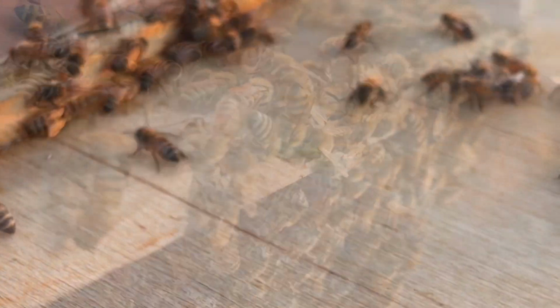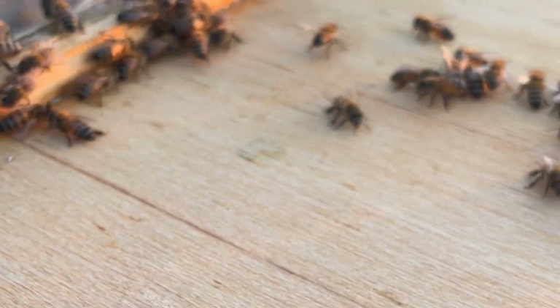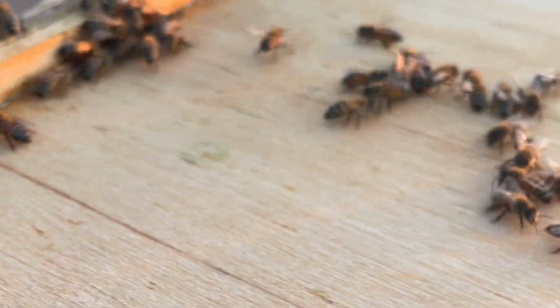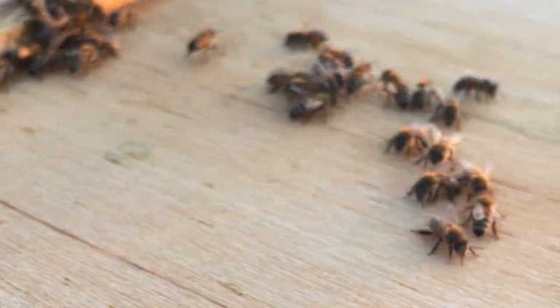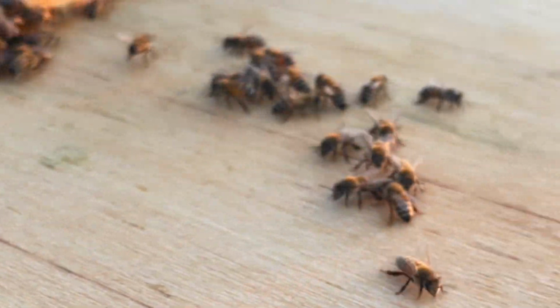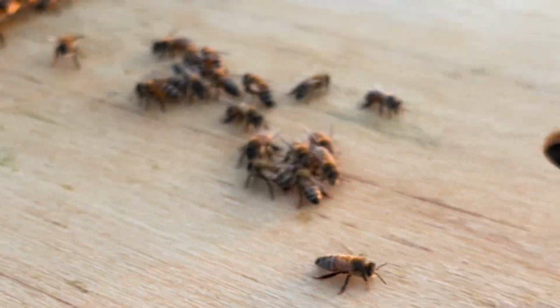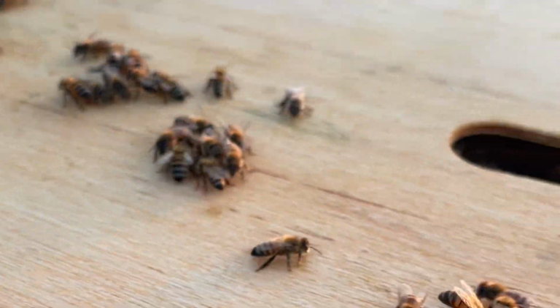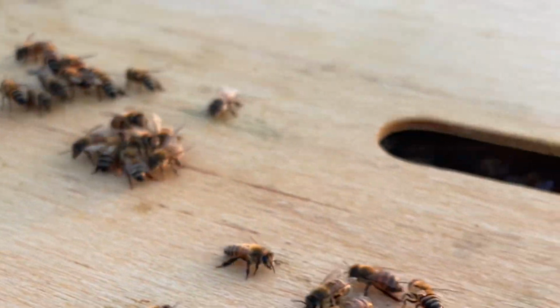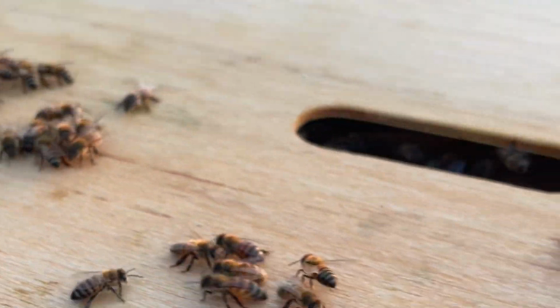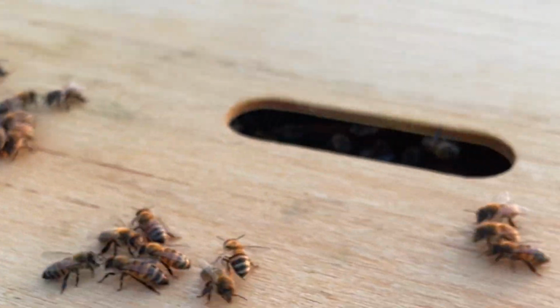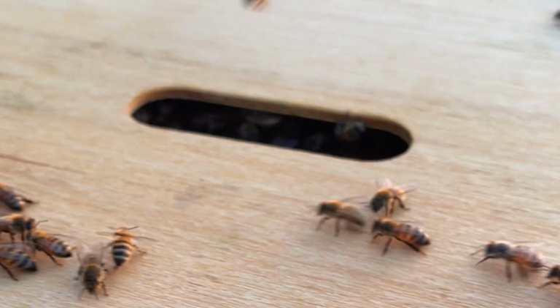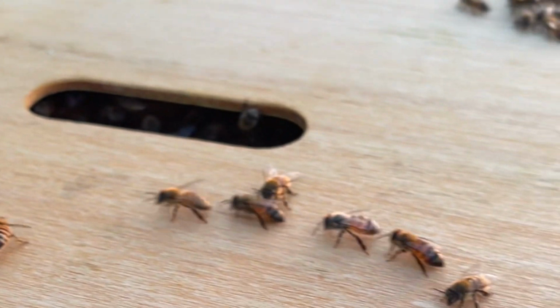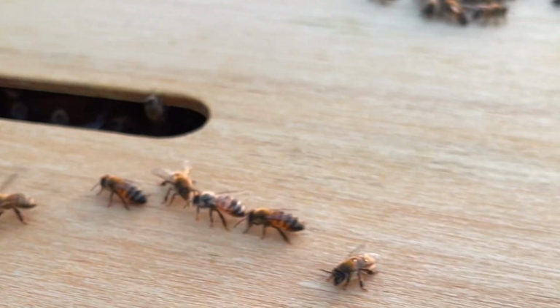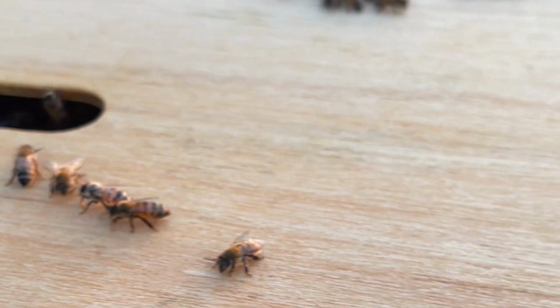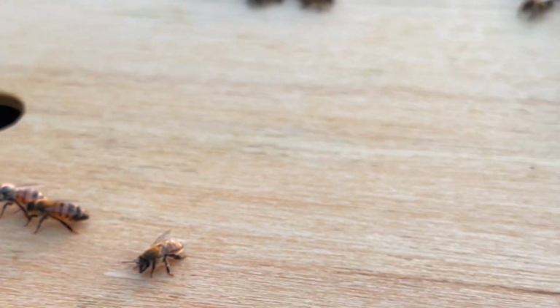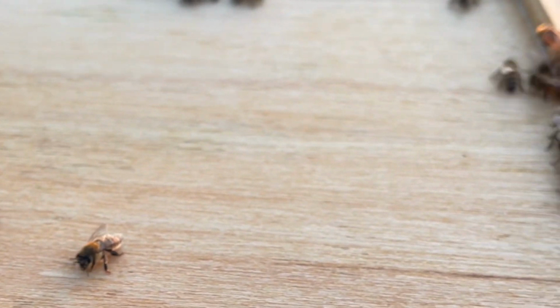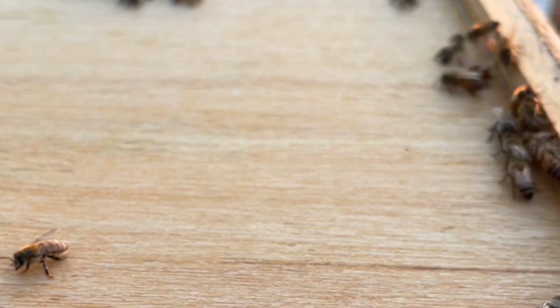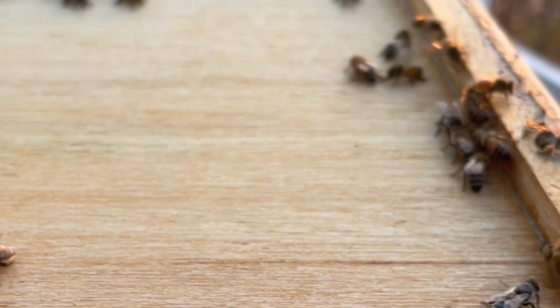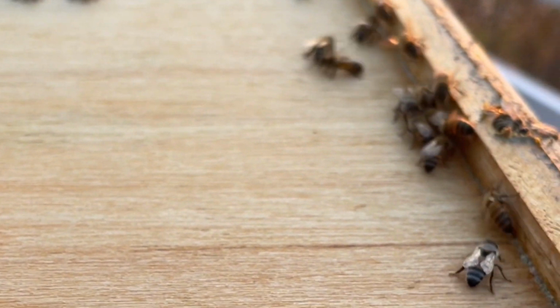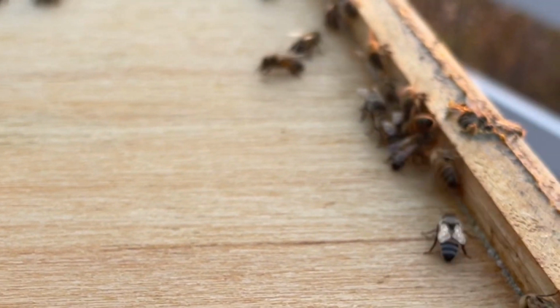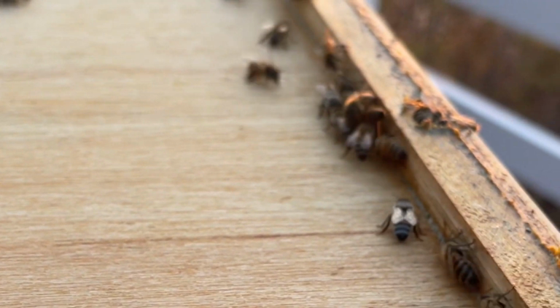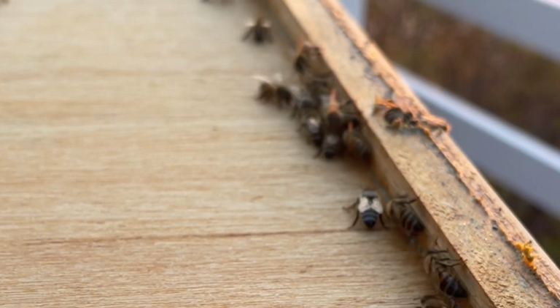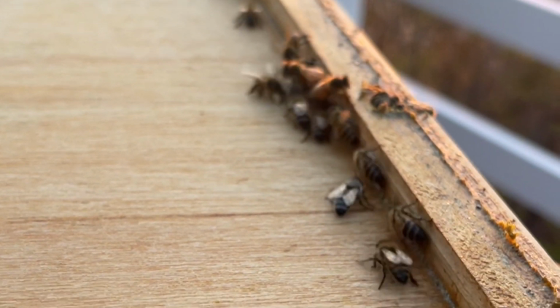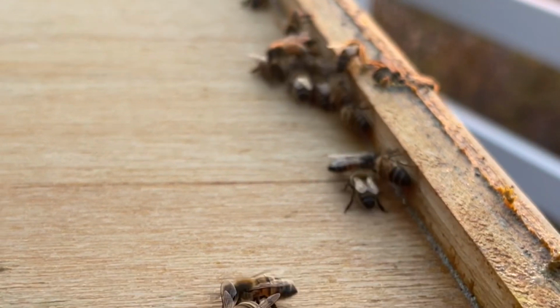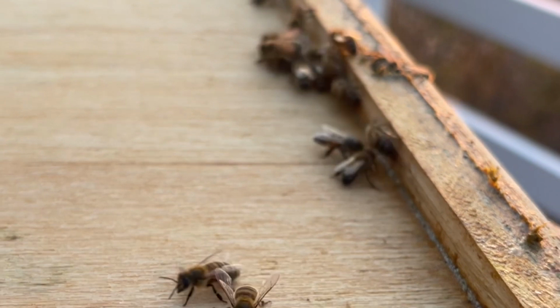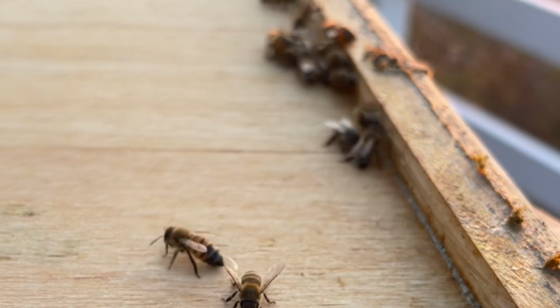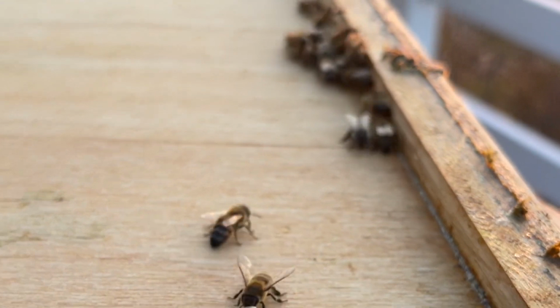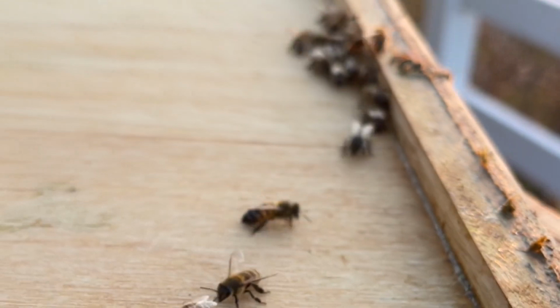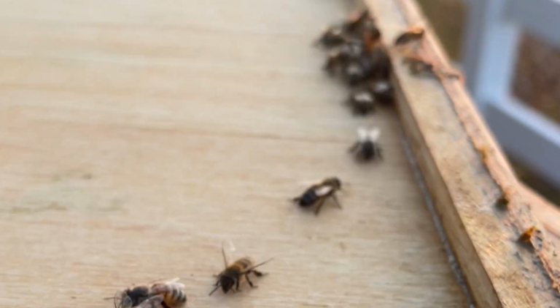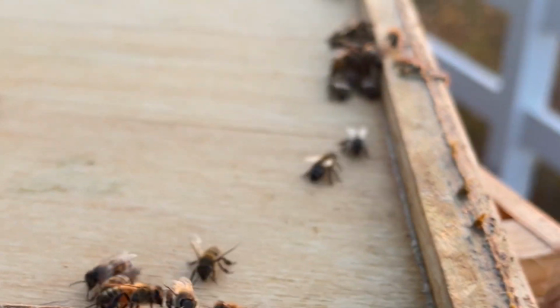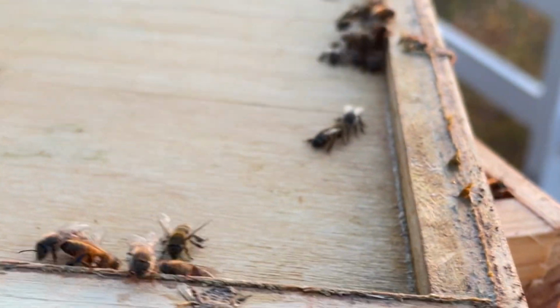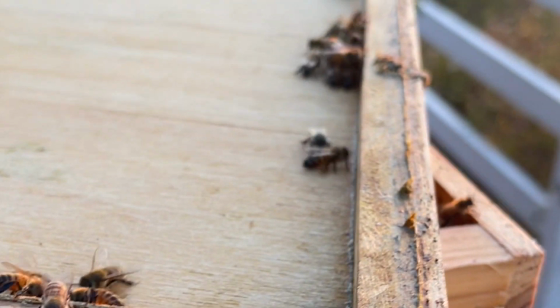I keep my bees at home so I can visit them every day. During the evening hours I will go and open up the hives a little bit to cool them, so the bees can go back in during the night.